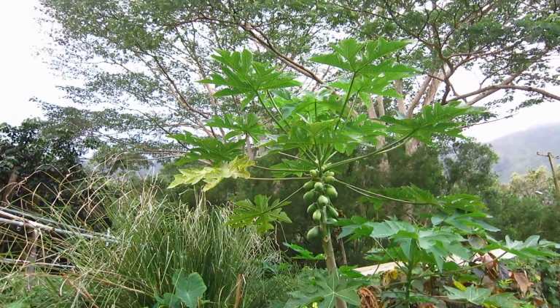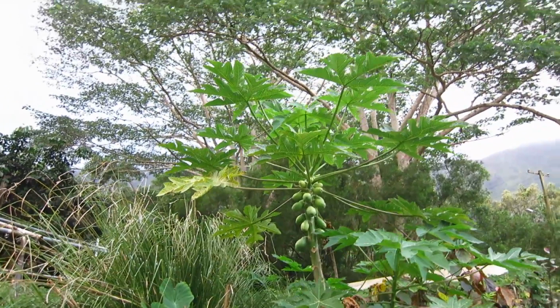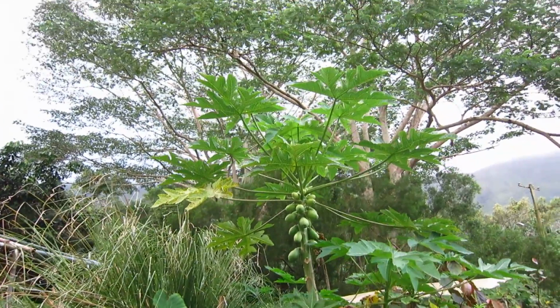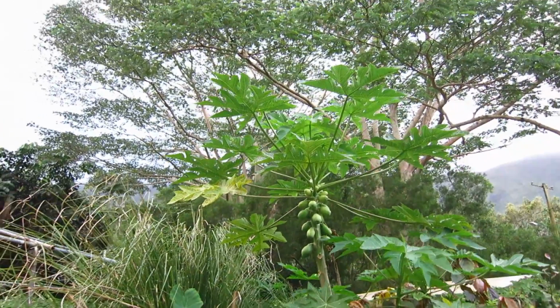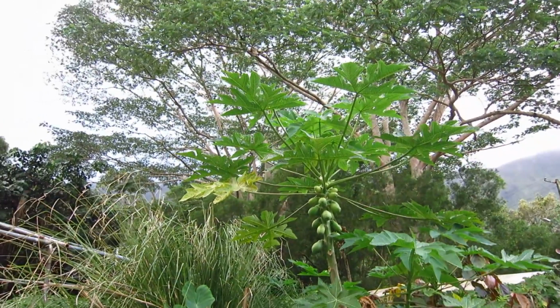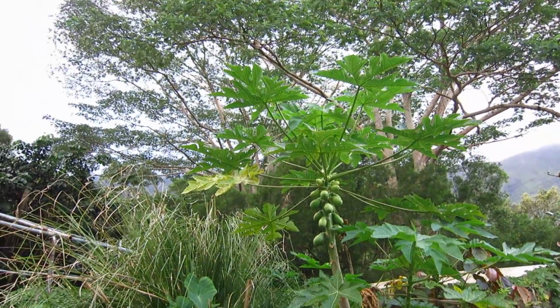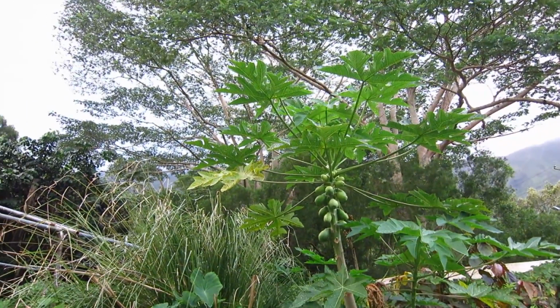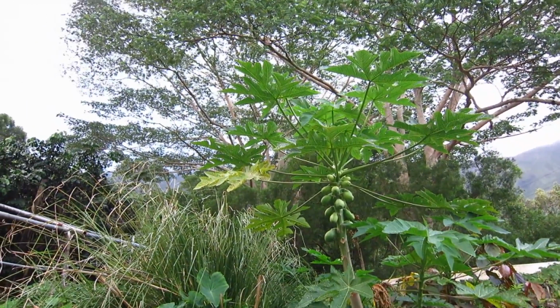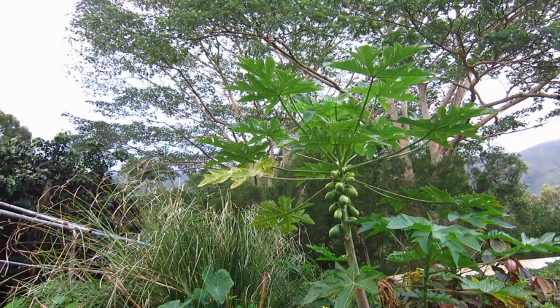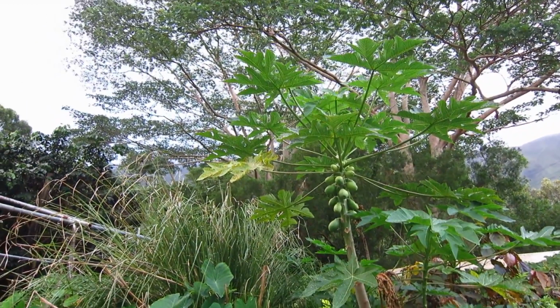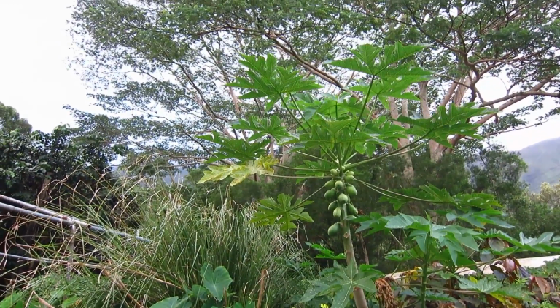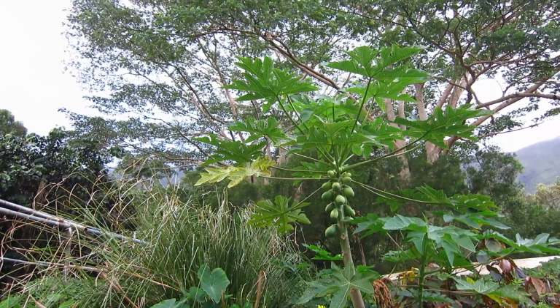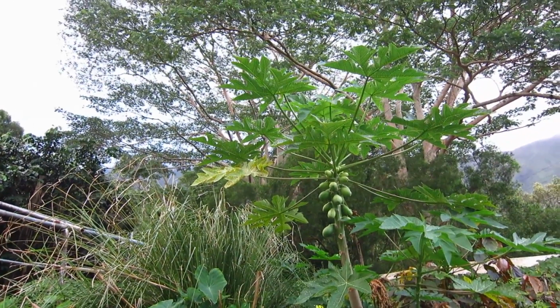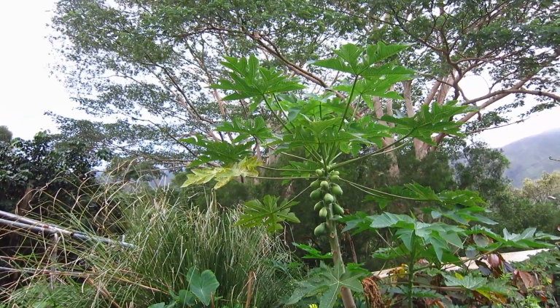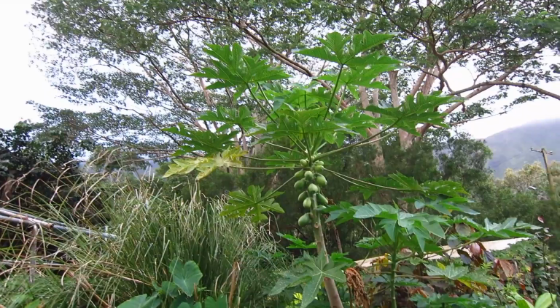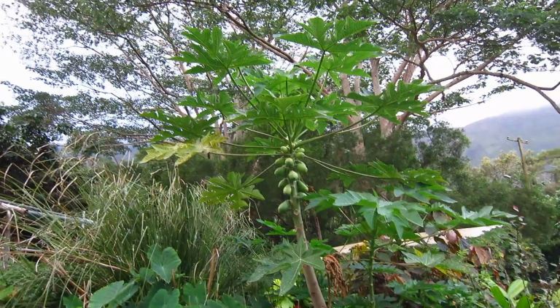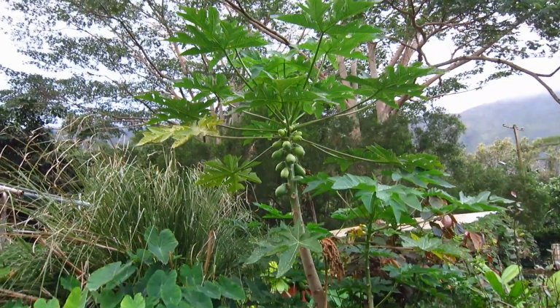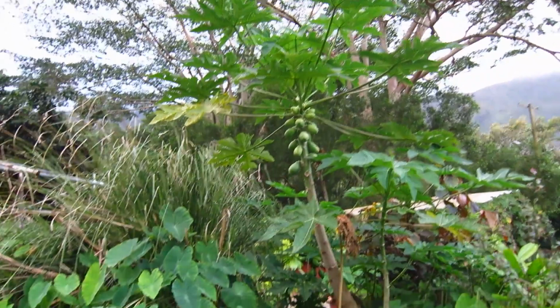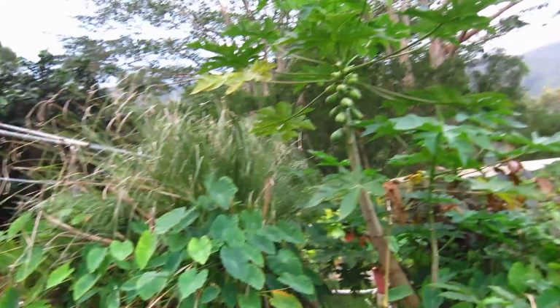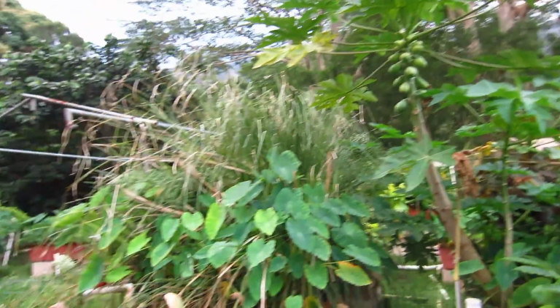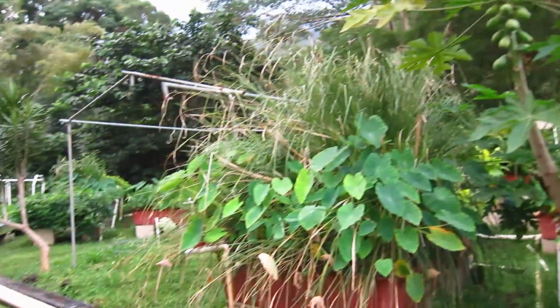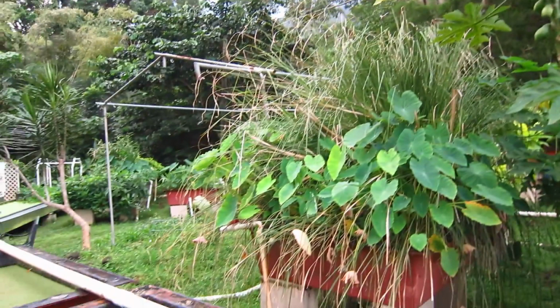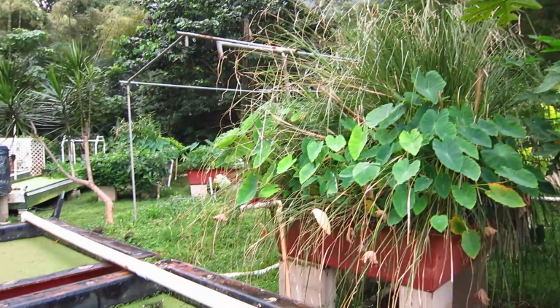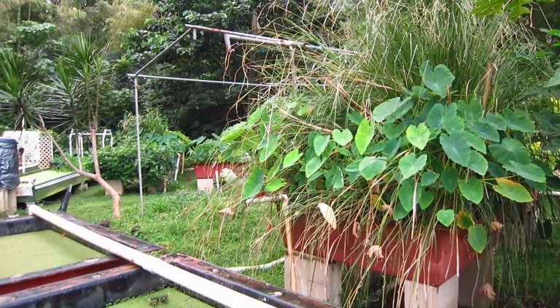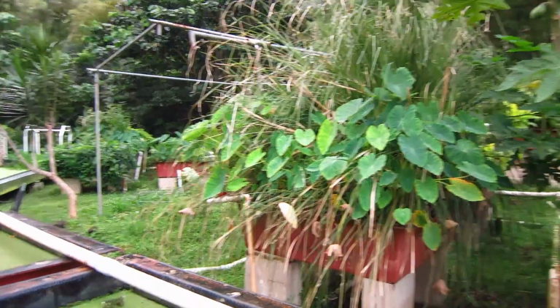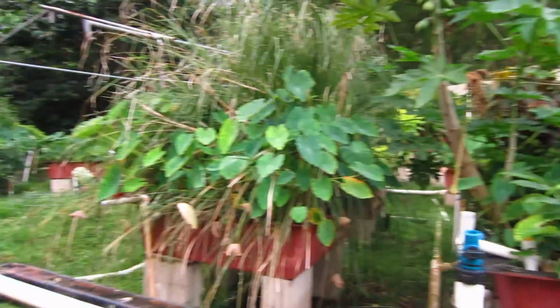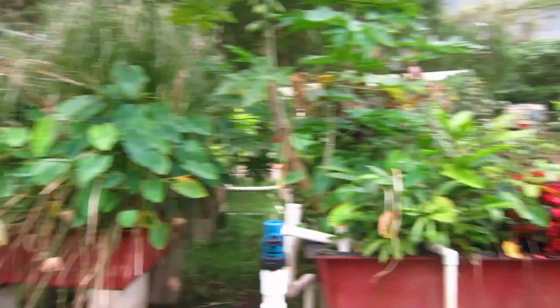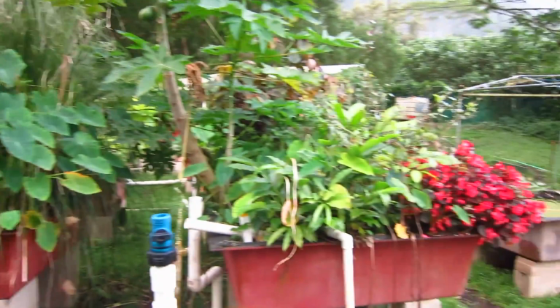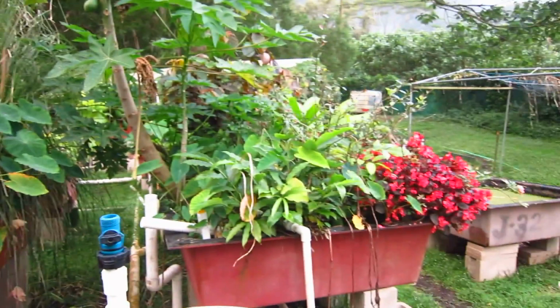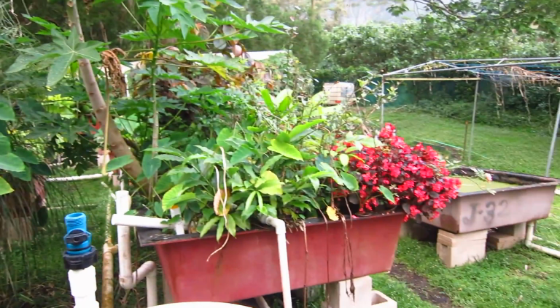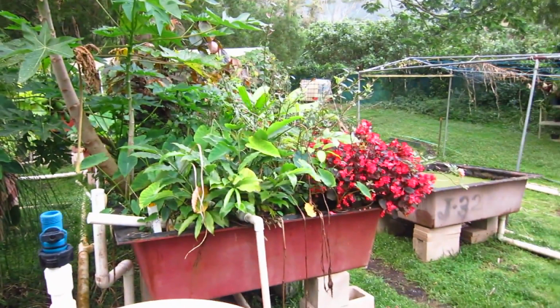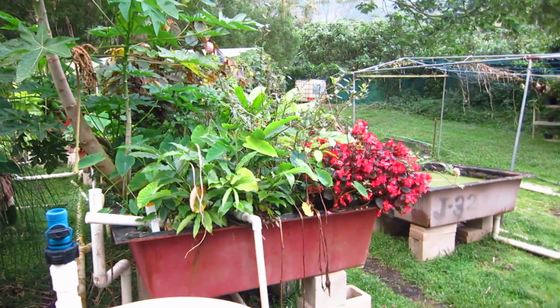Down in Australia they call that a pawpaw. Here in Hawaii it's a papaya tree. We grow a lot of papaya, we grow a lot of taro, and we grow some ornamental plants.